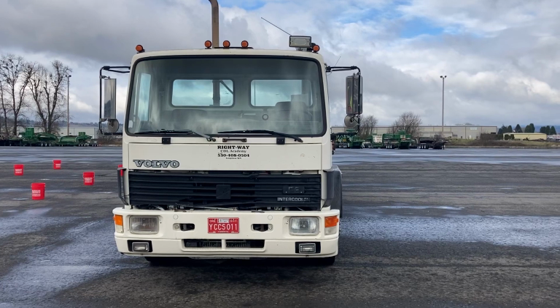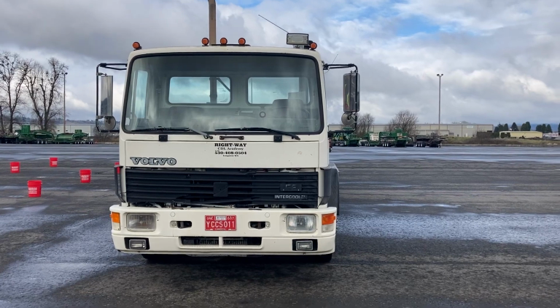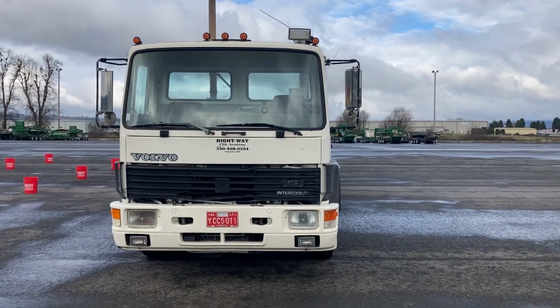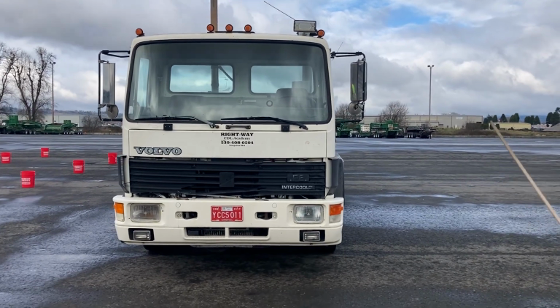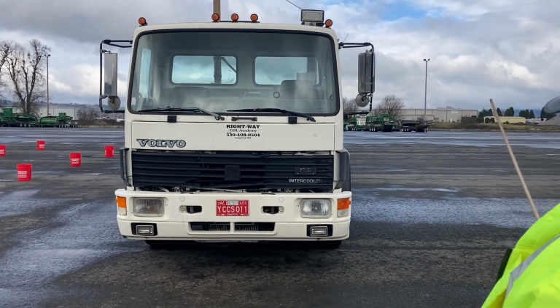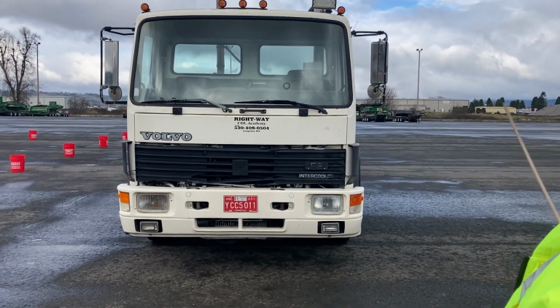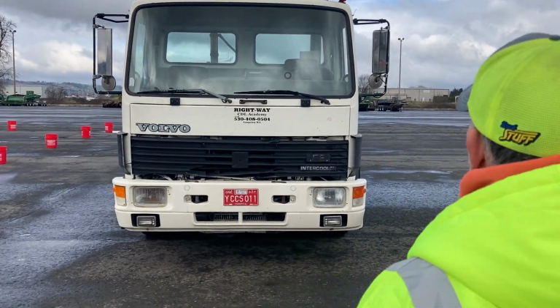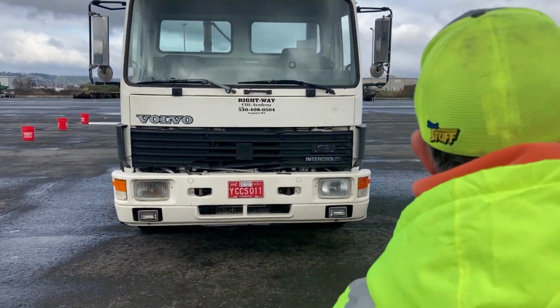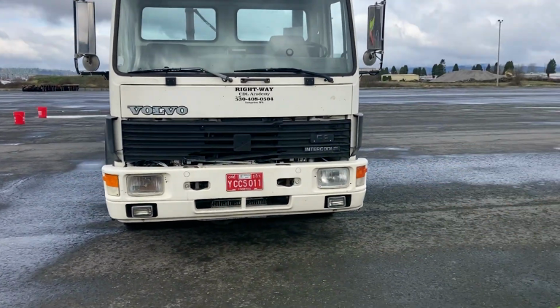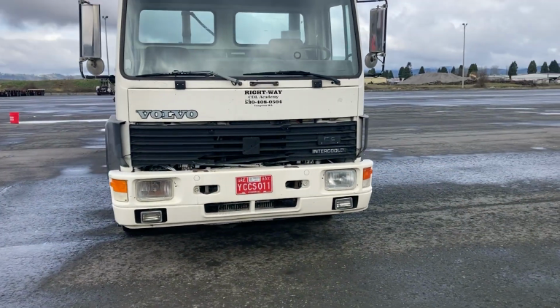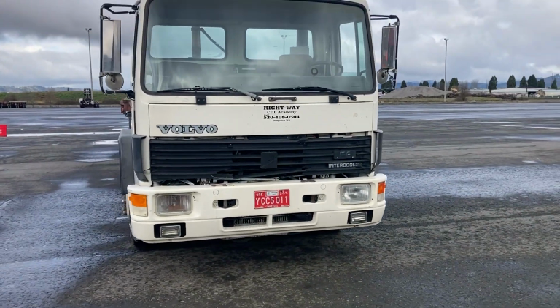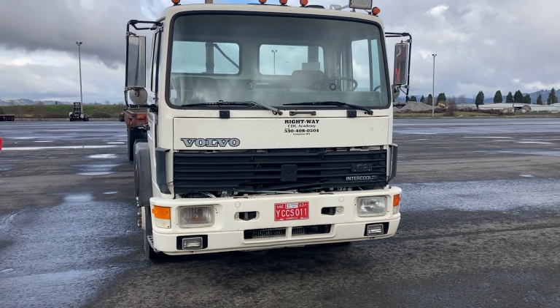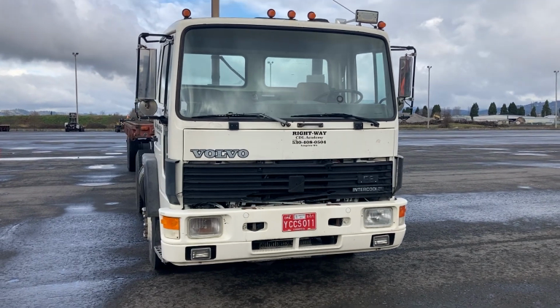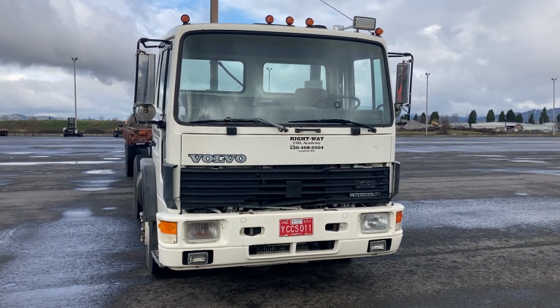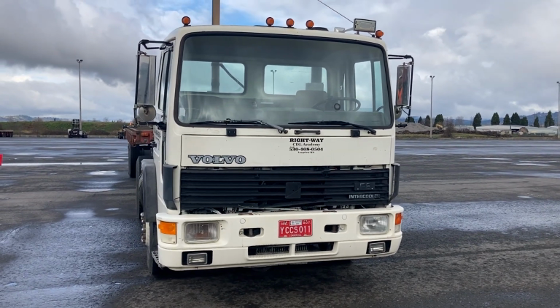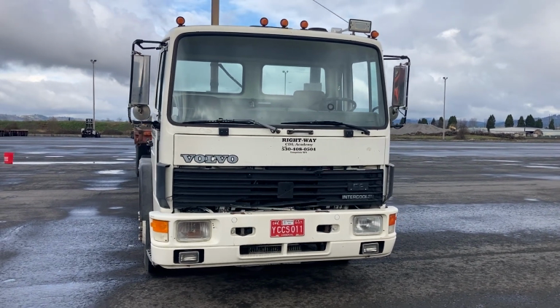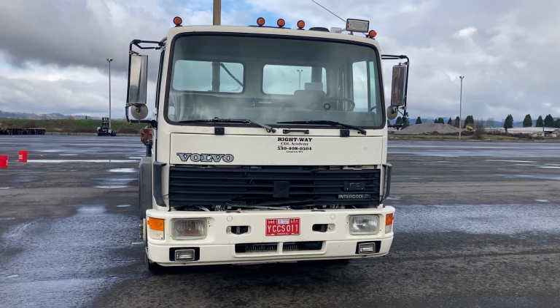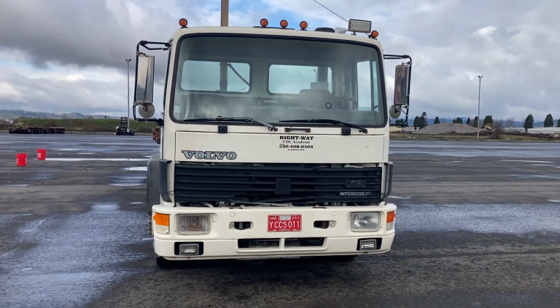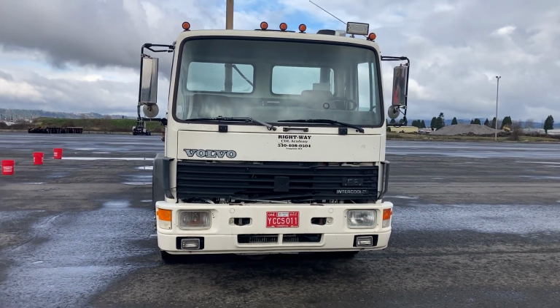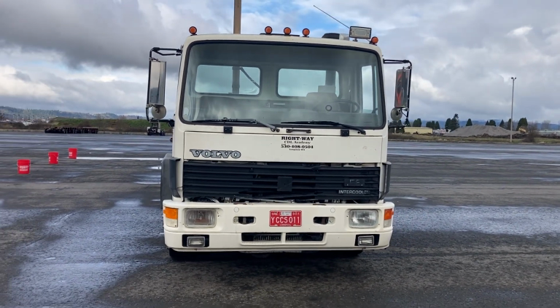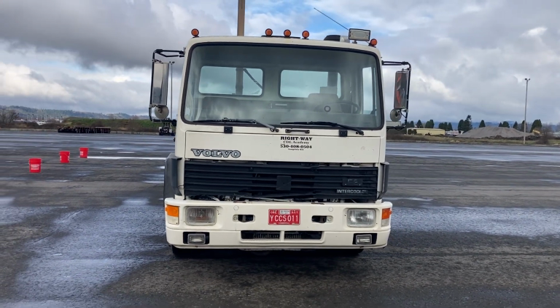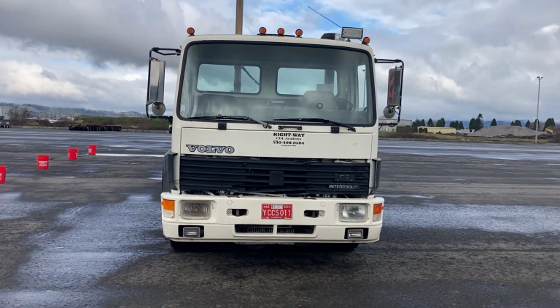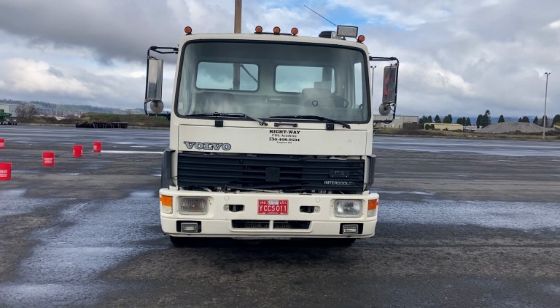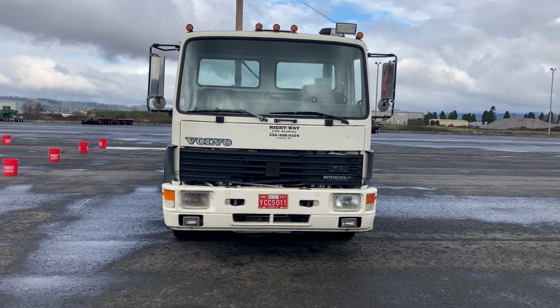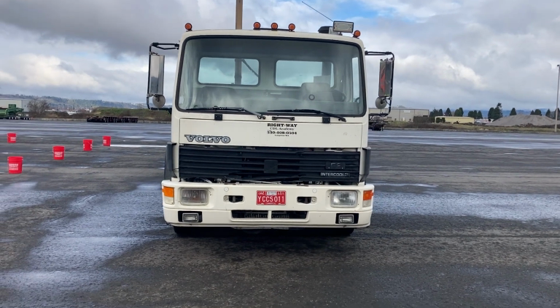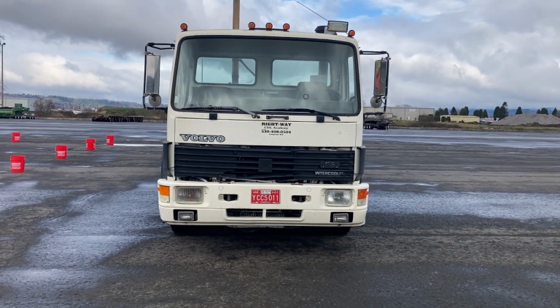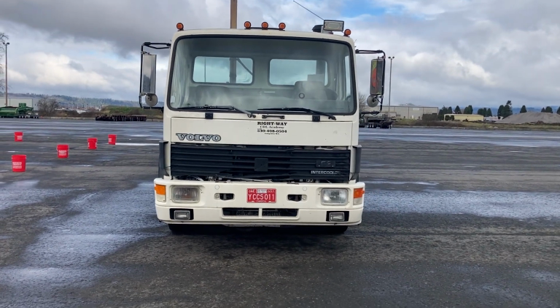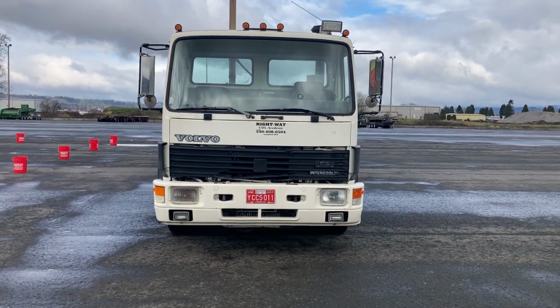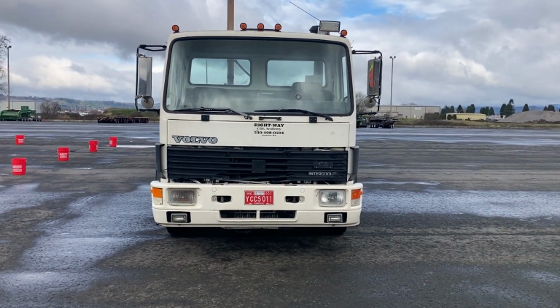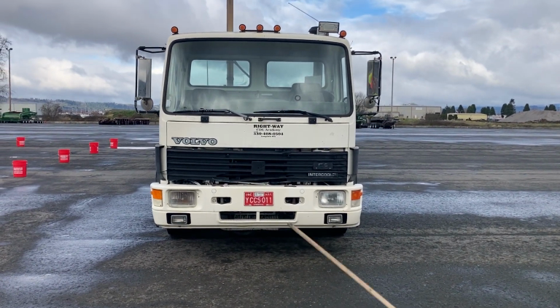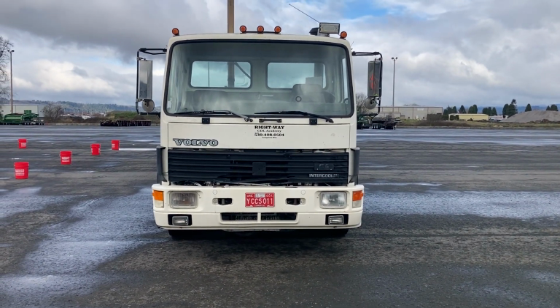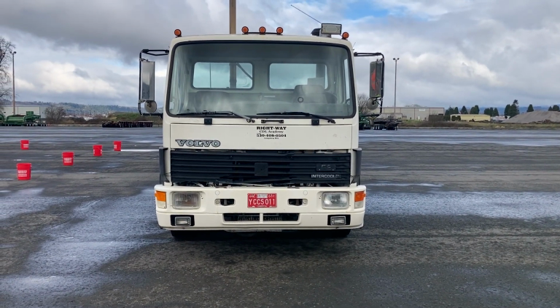We just got done with the in-cab and air systems check, so I'm going to begin my test at the front of the truck. I'm going to start with my three L's: leans, leaks, and lights.